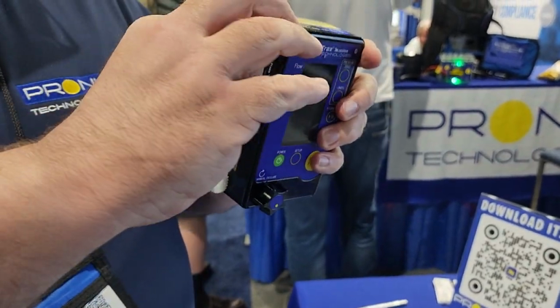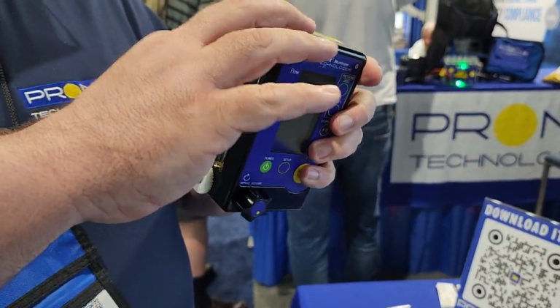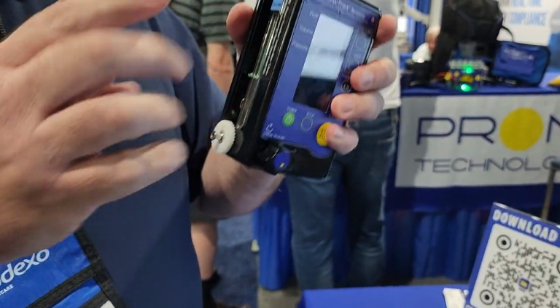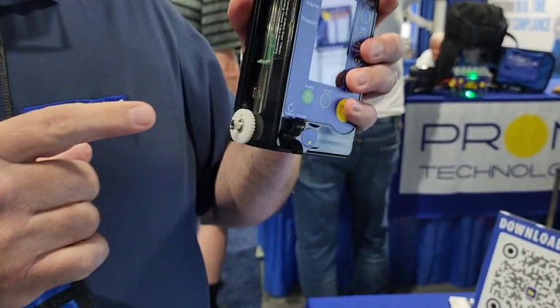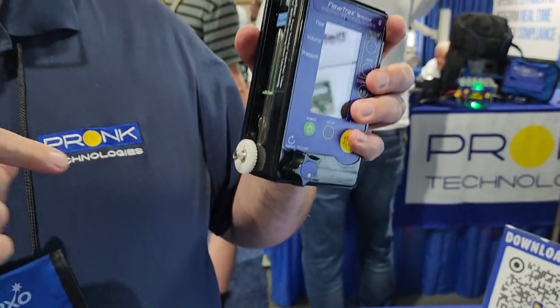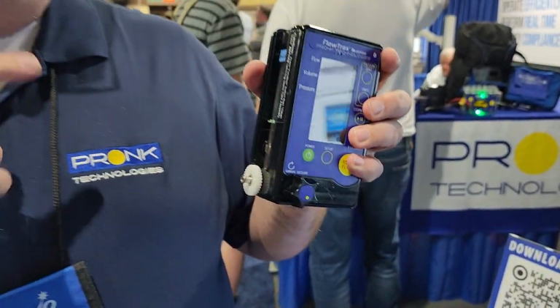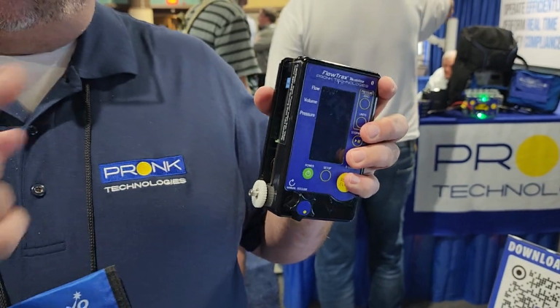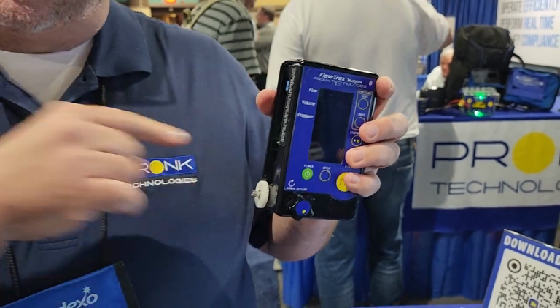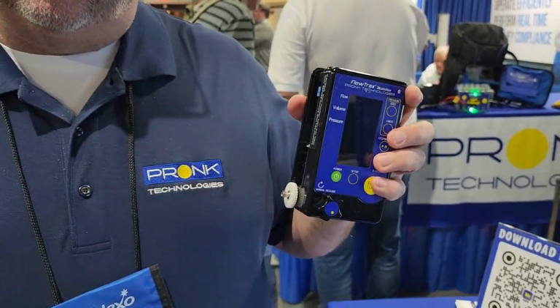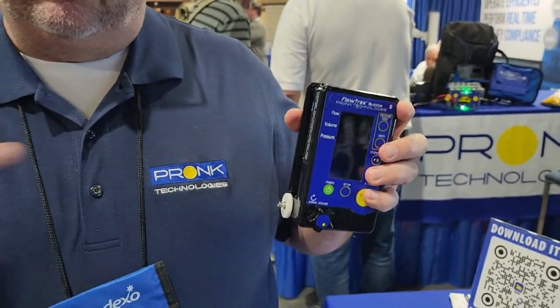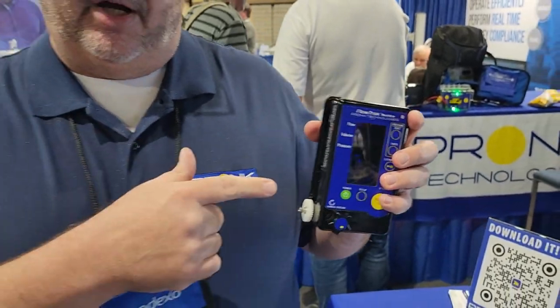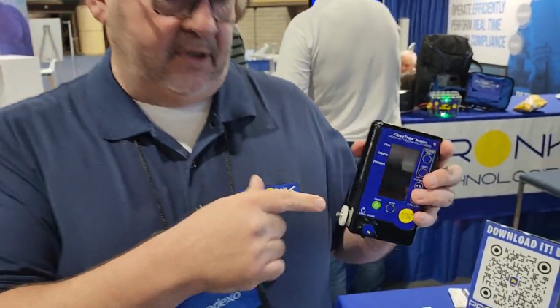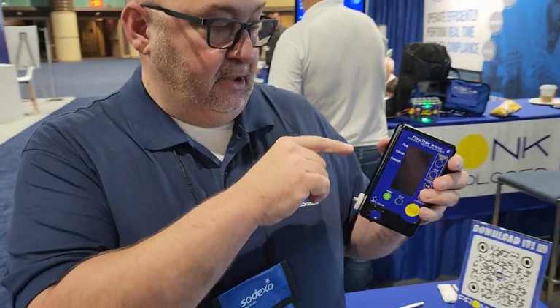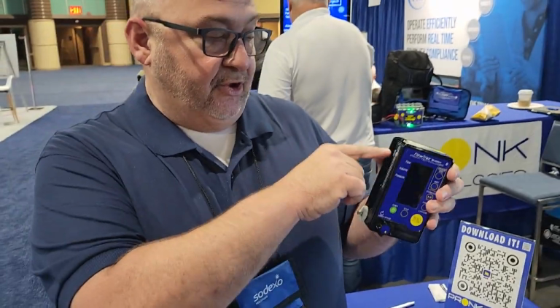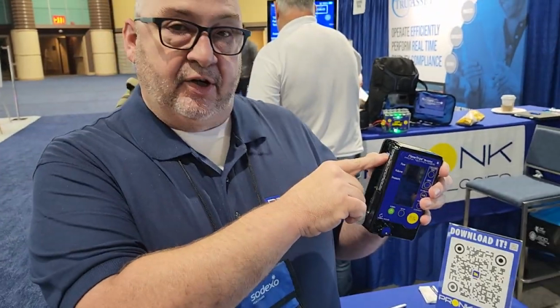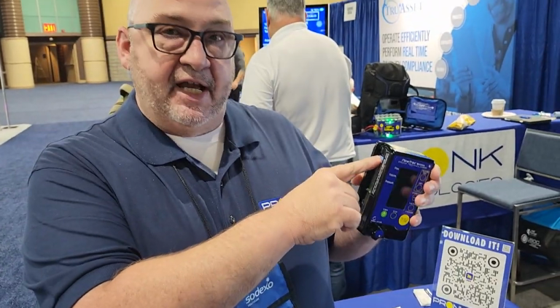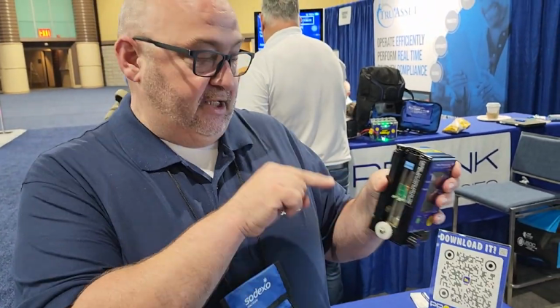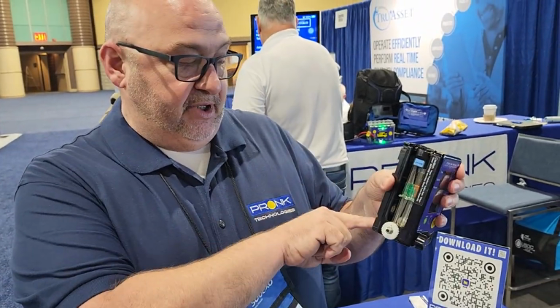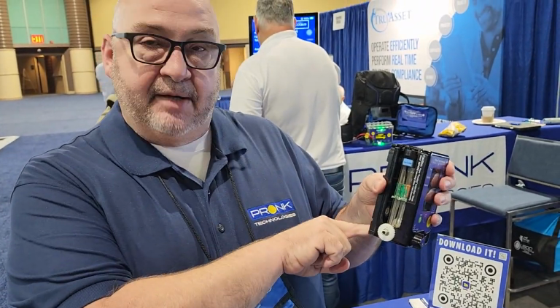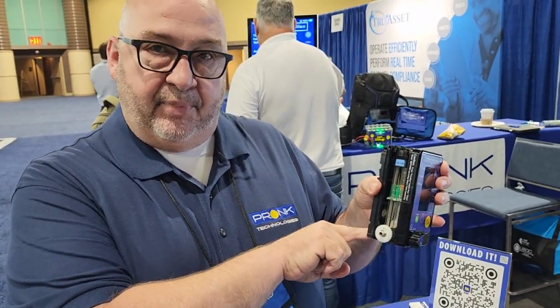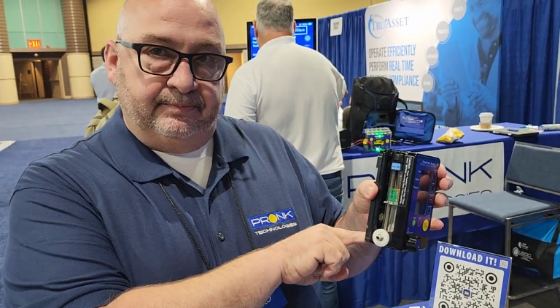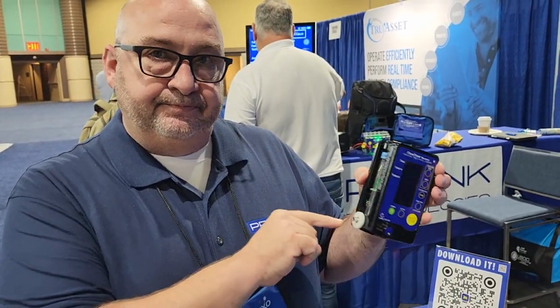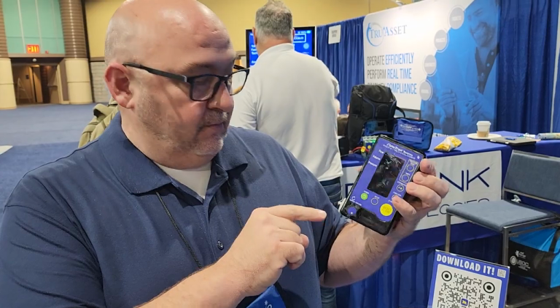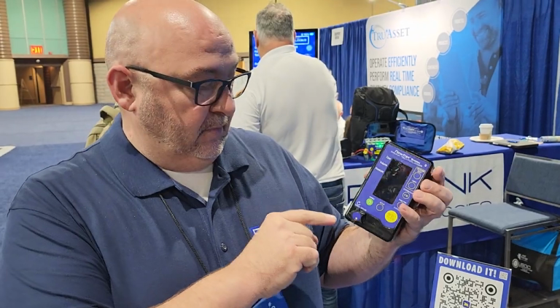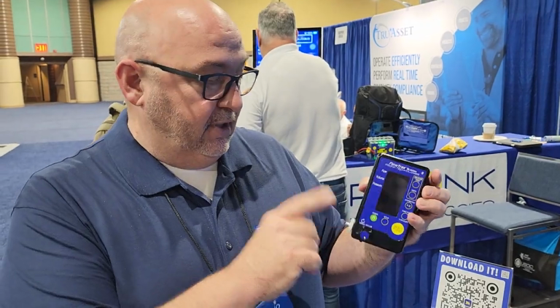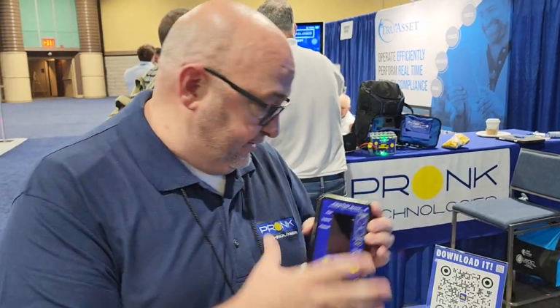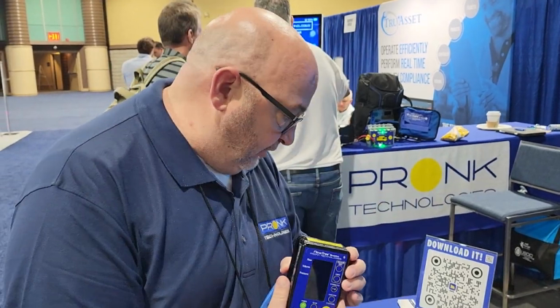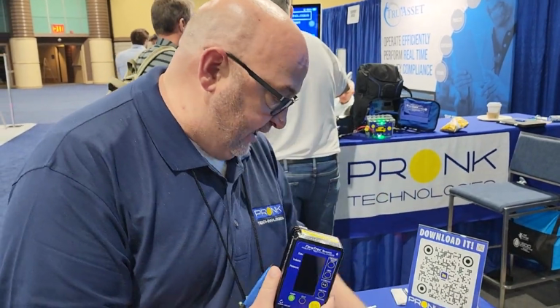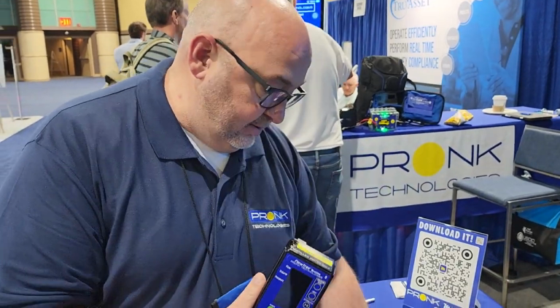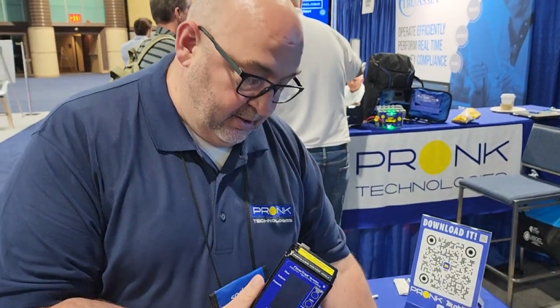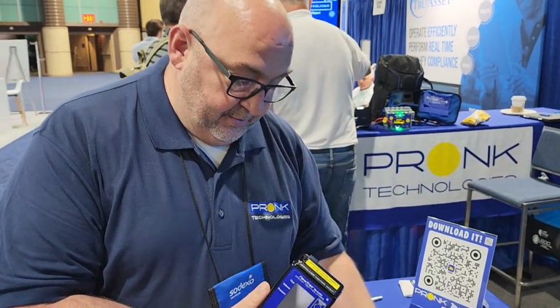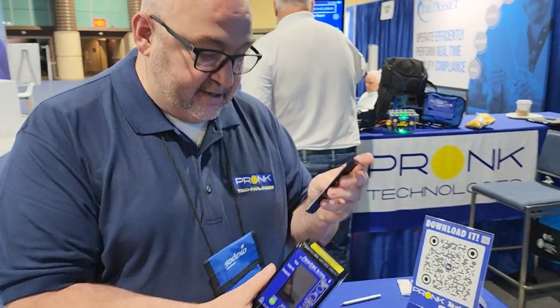One thing to make sure: do not cross these tubes between pumps. If they're serialized, they should stay with the same pump because they're calibrated based on that specific pump.